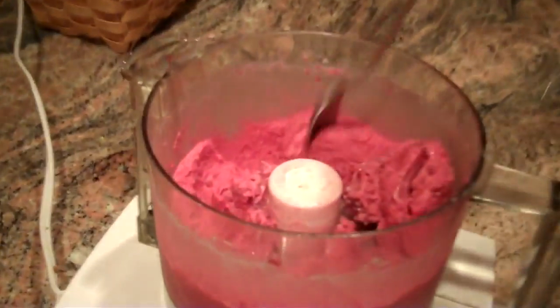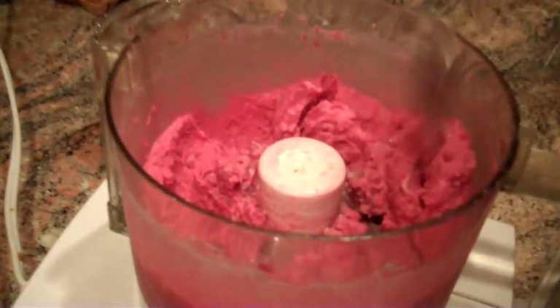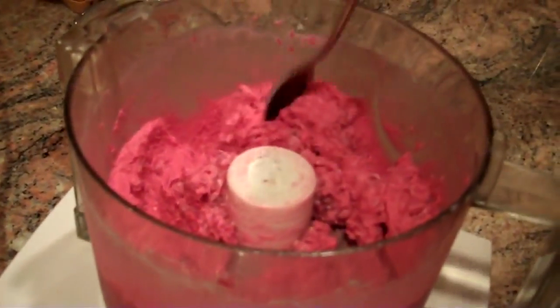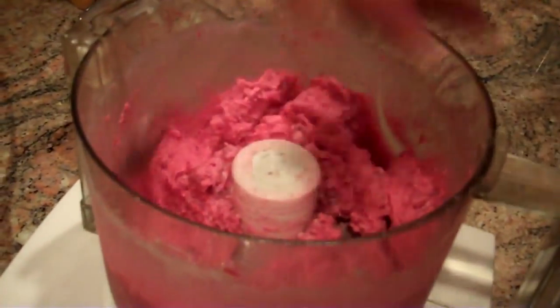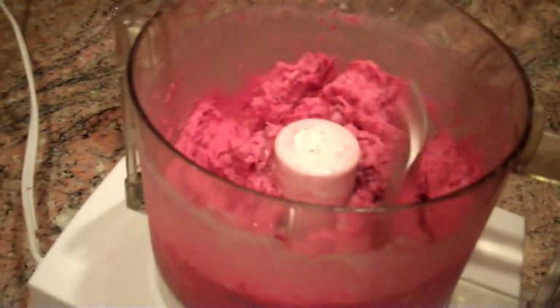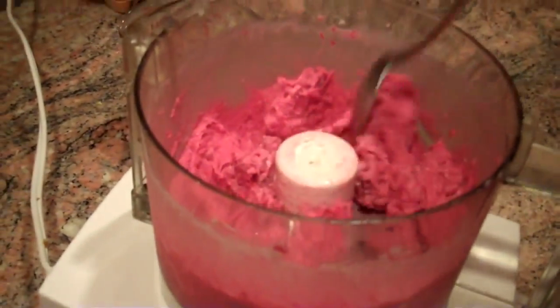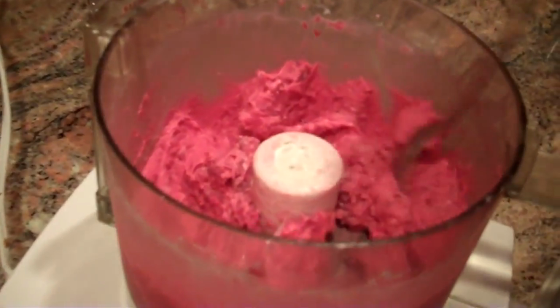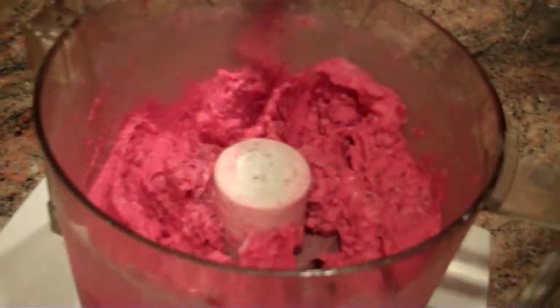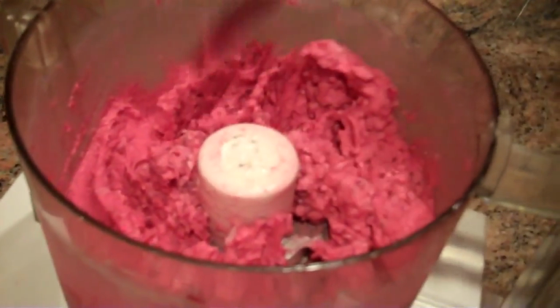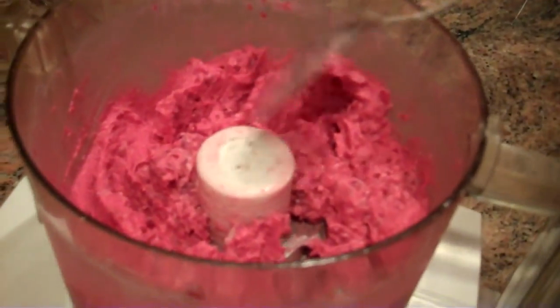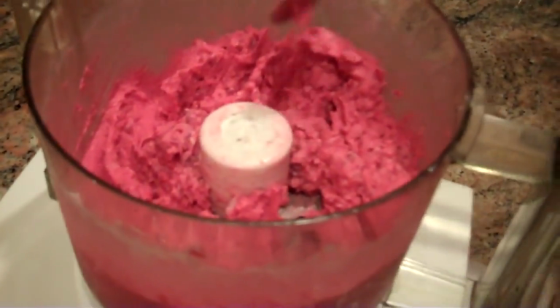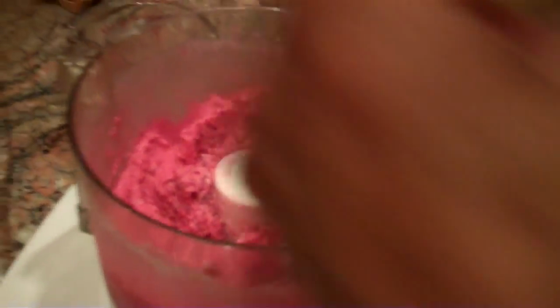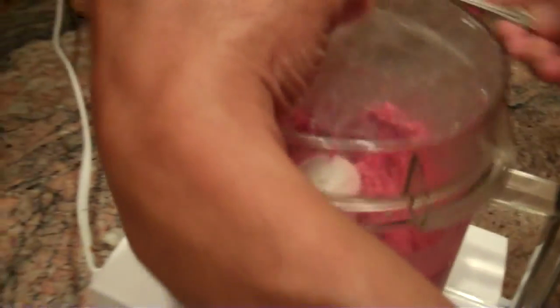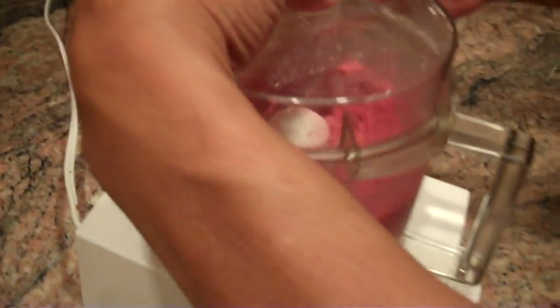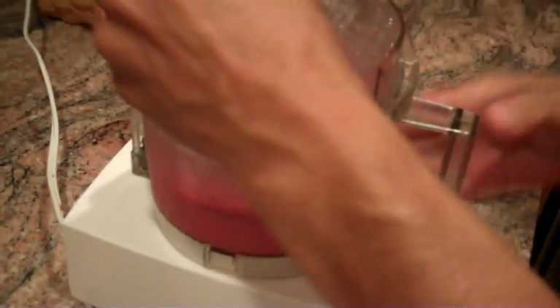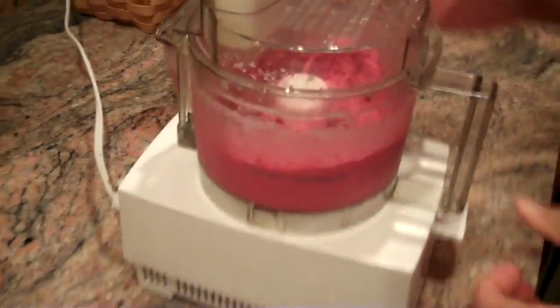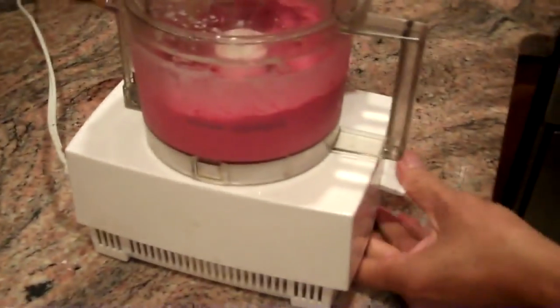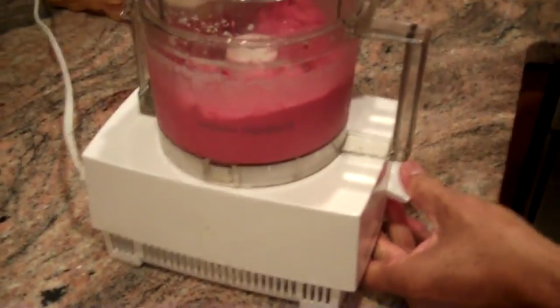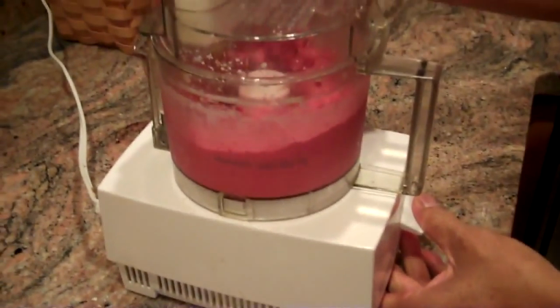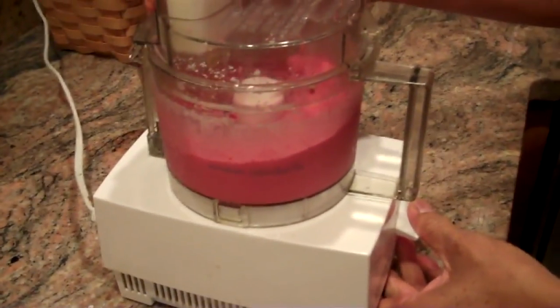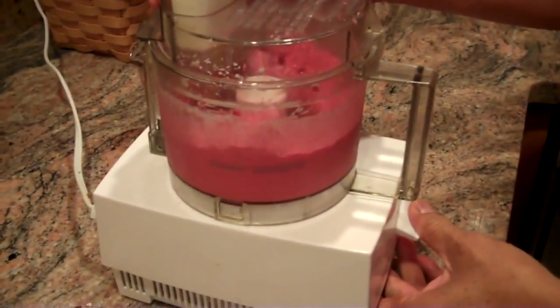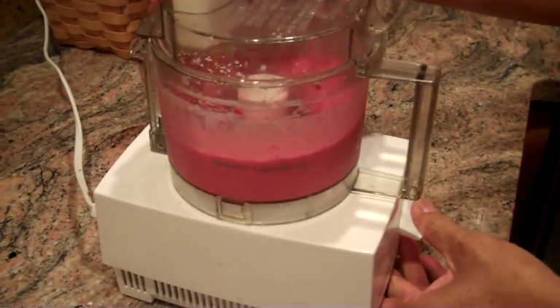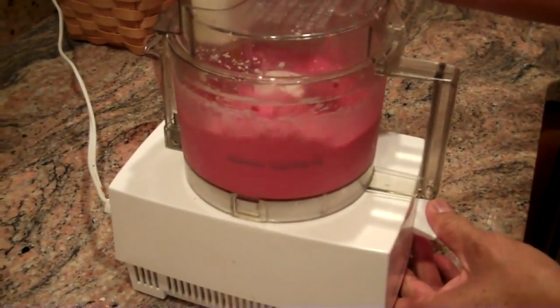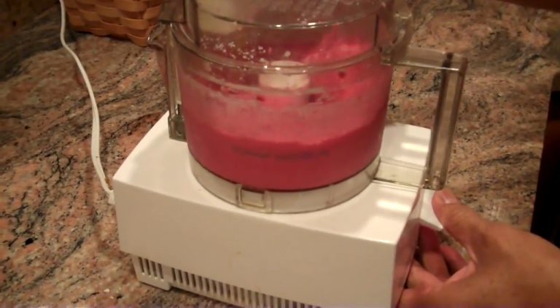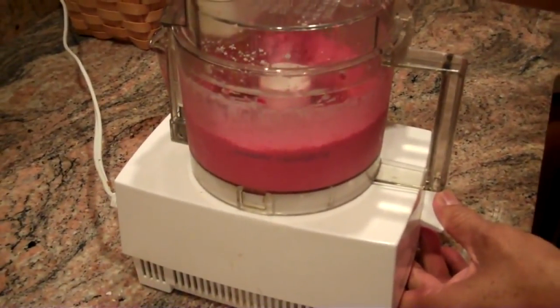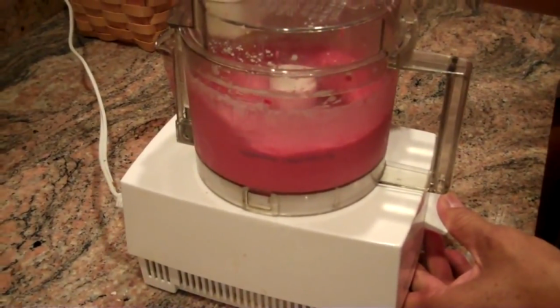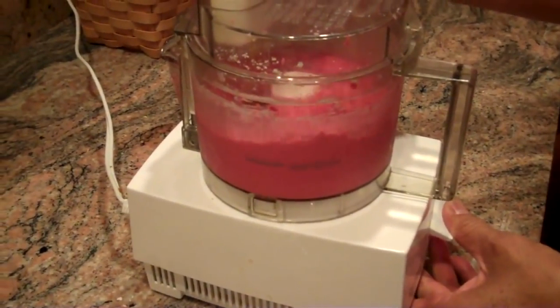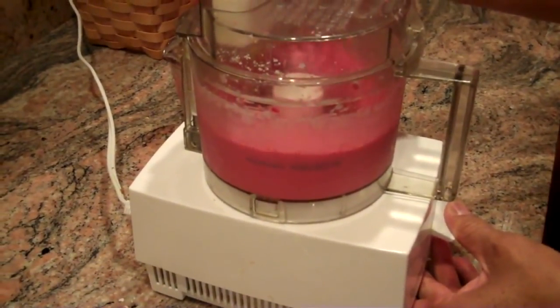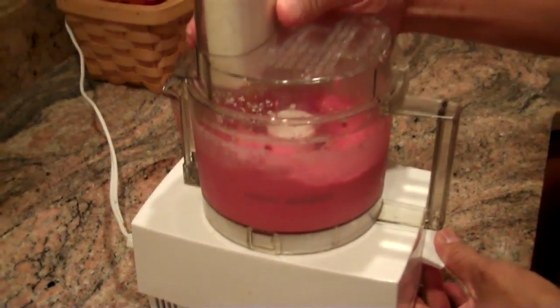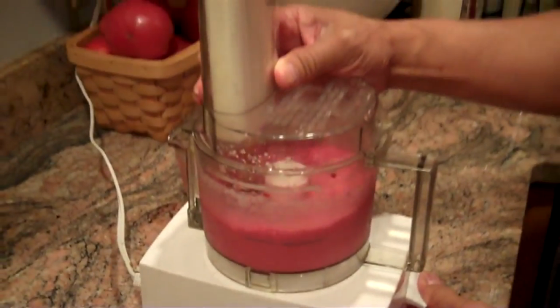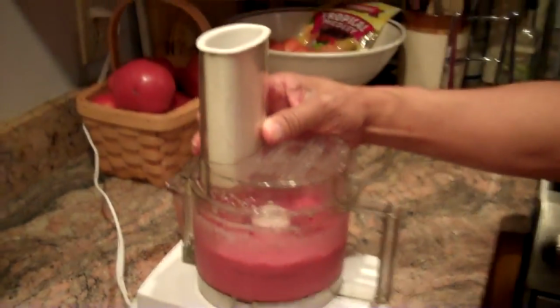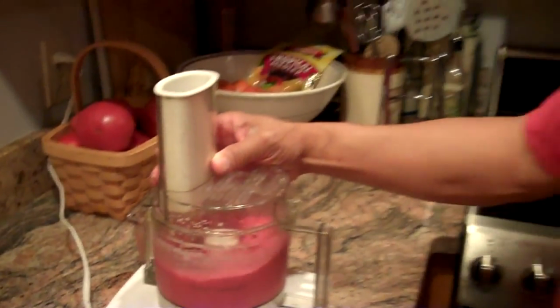Give it a little stir. You can see that's already turning into ice cream. That frozen fruit basically almost instantly freezes the cream.